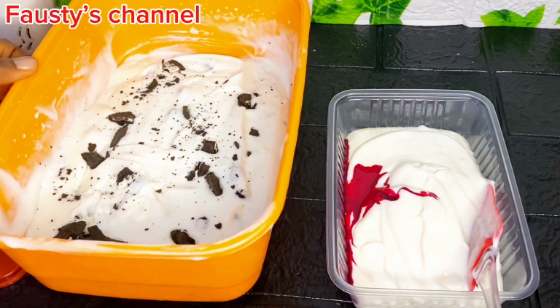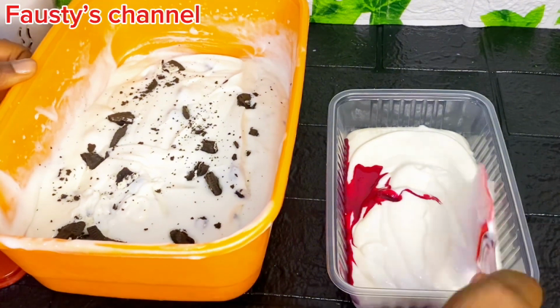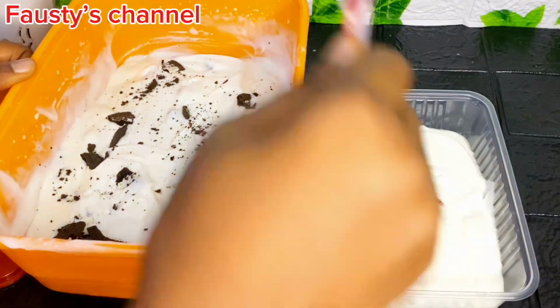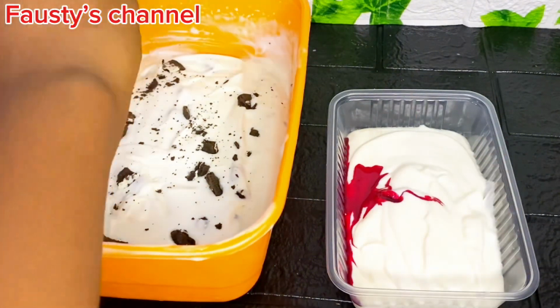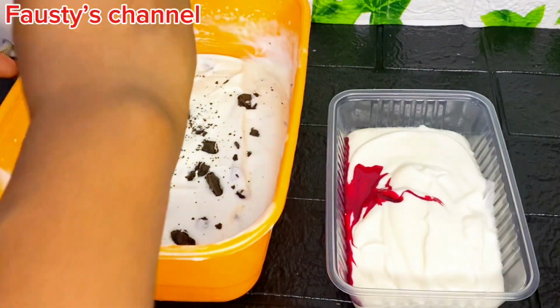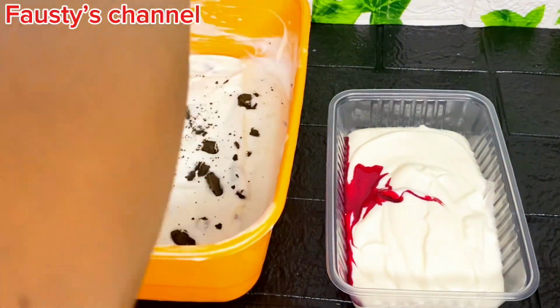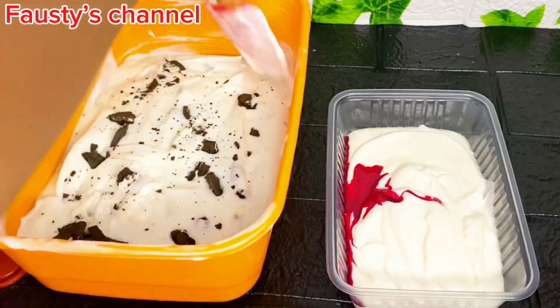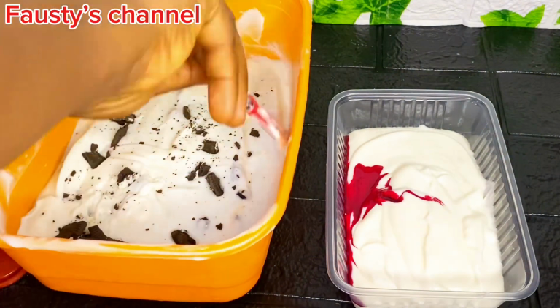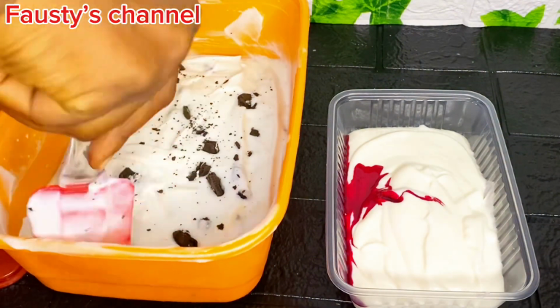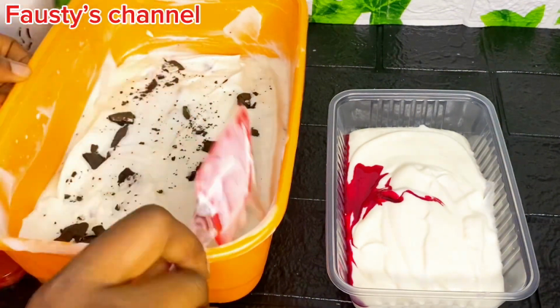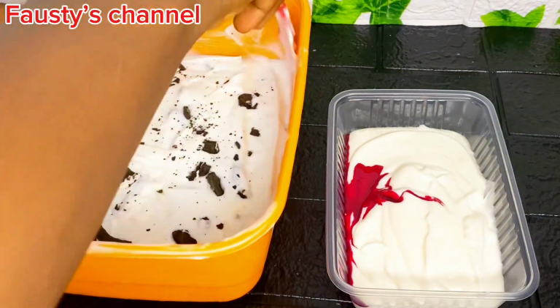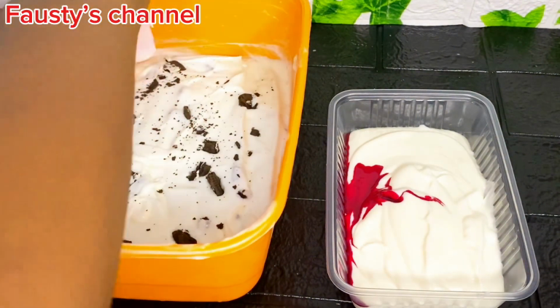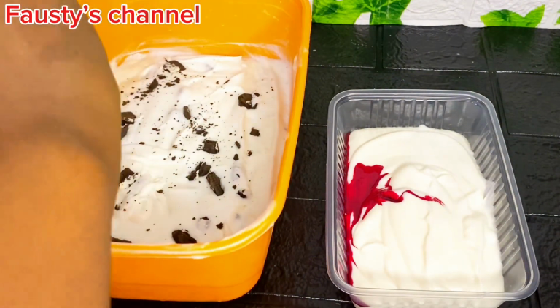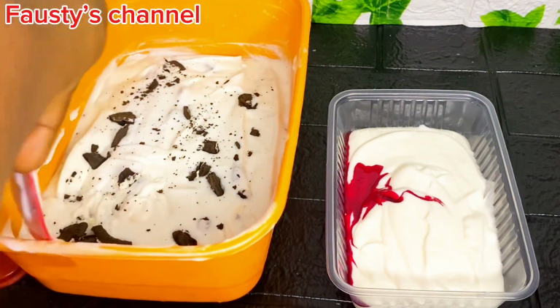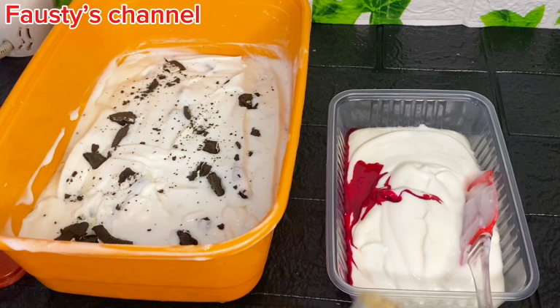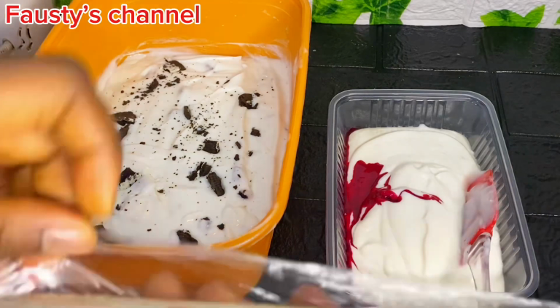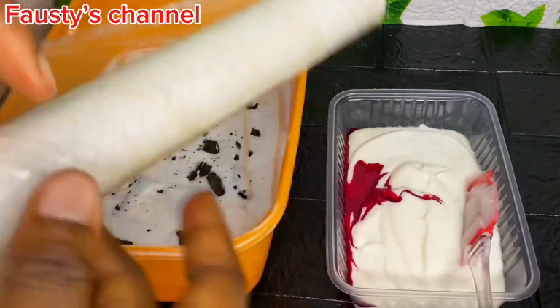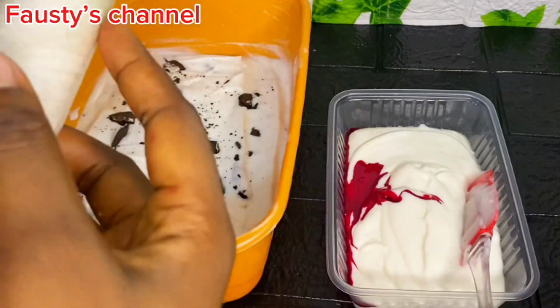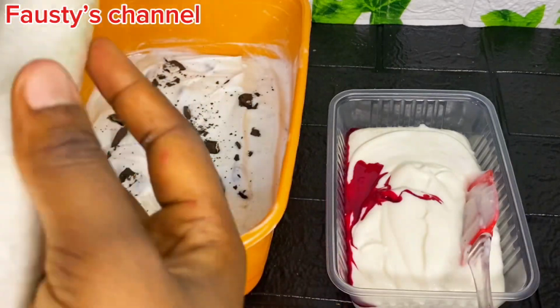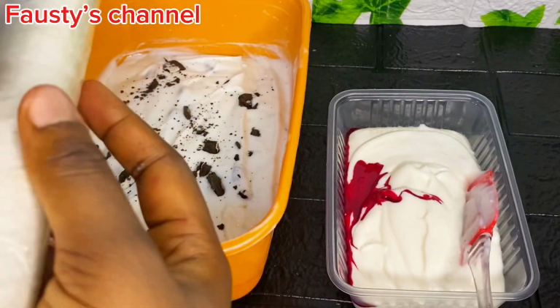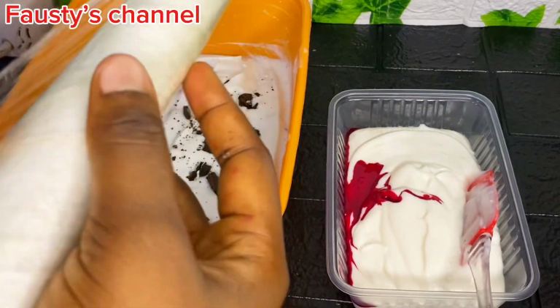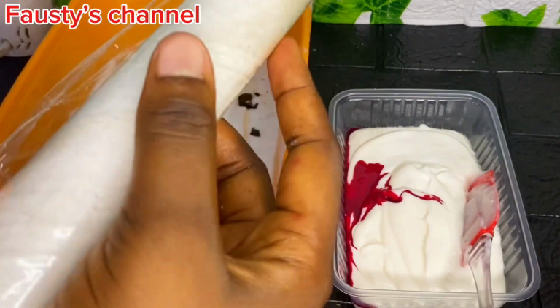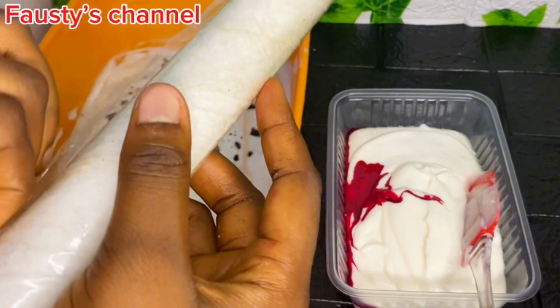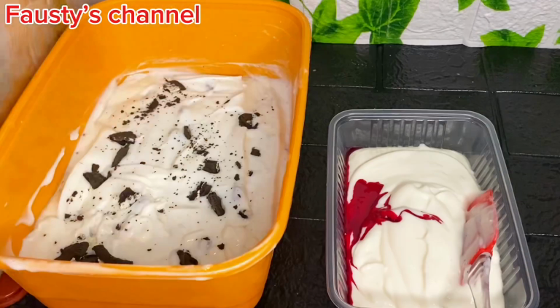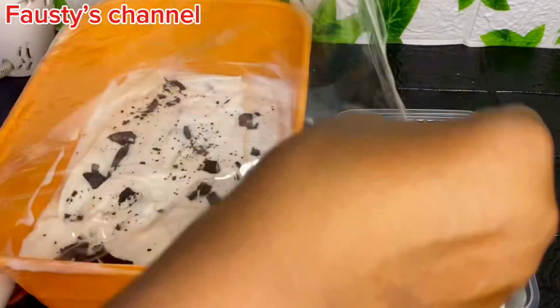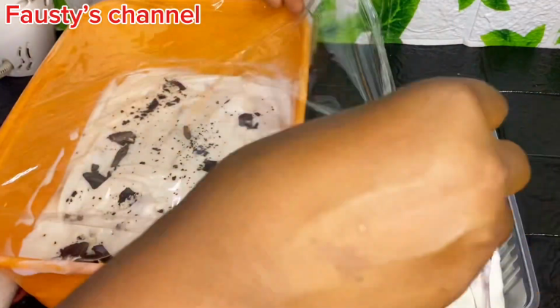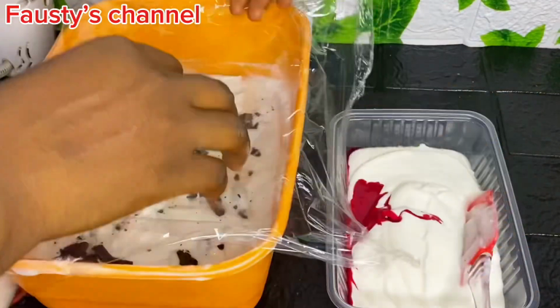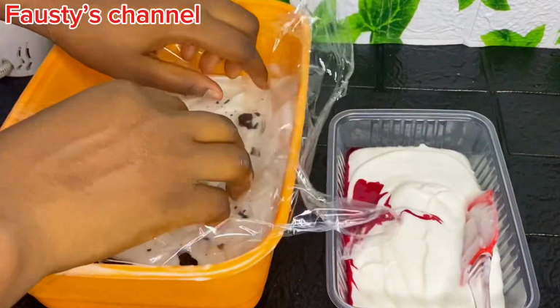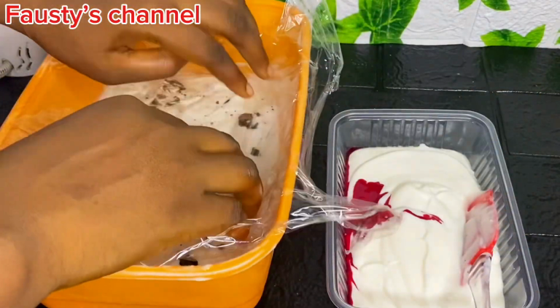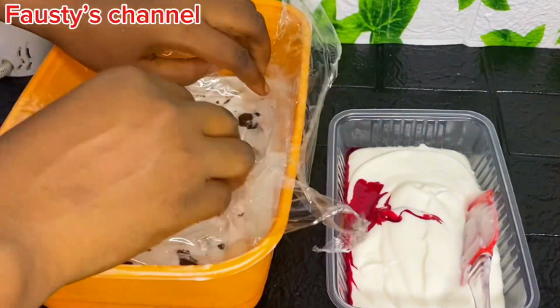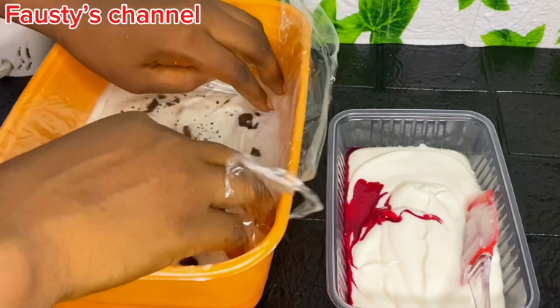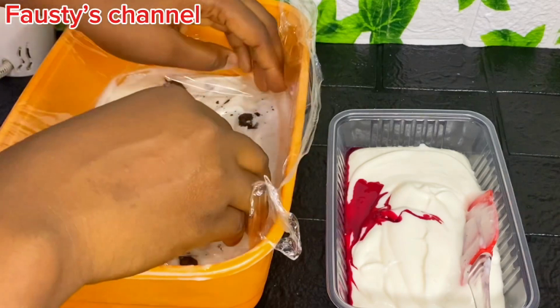One thing about being on this channel and subscribing is that I'm going to show you how to do everything by yourself. If you like to do things yourself, I'm going to teach you a lot of recipes that you'll find so helpful in your home.